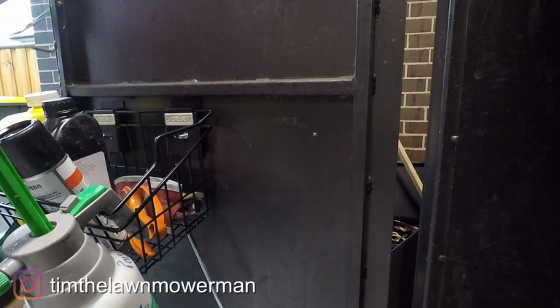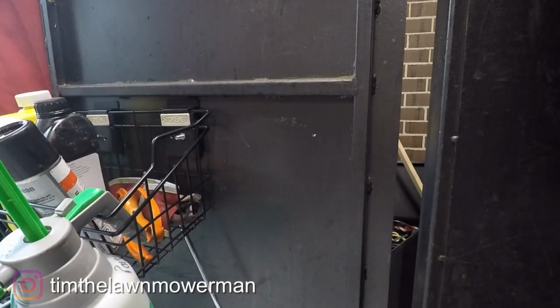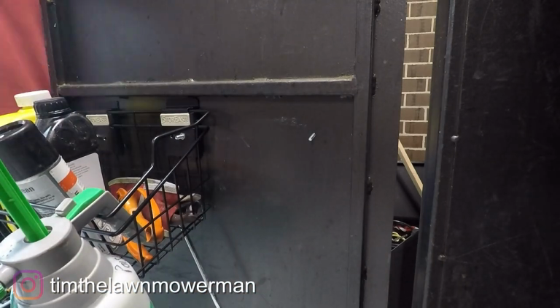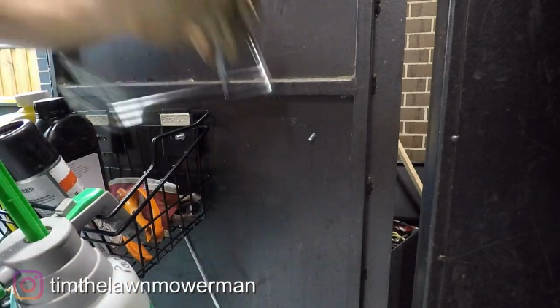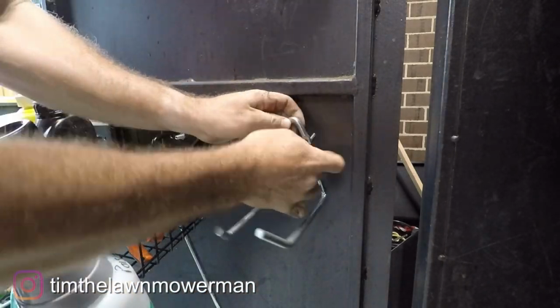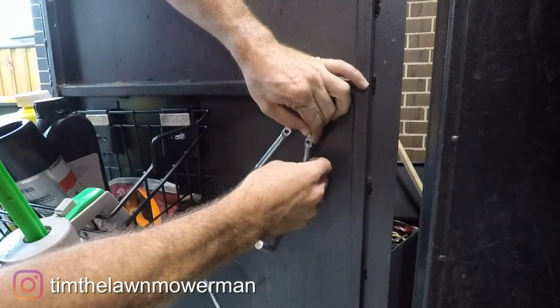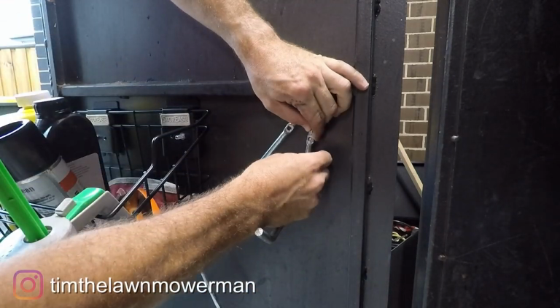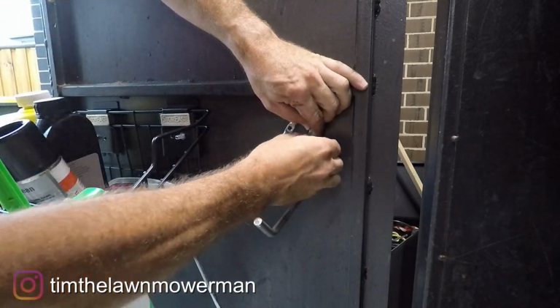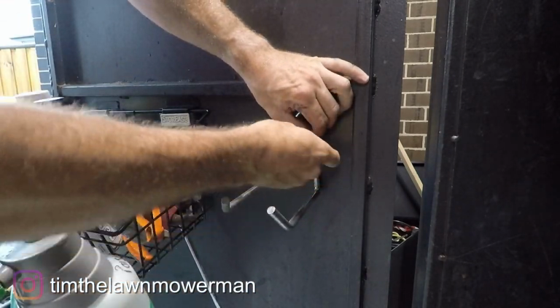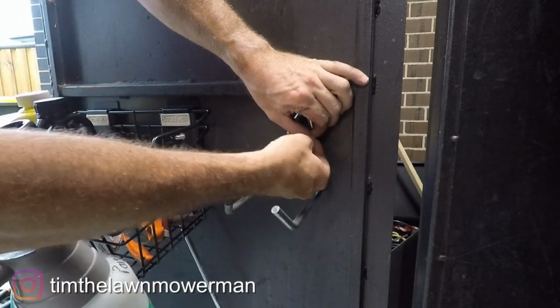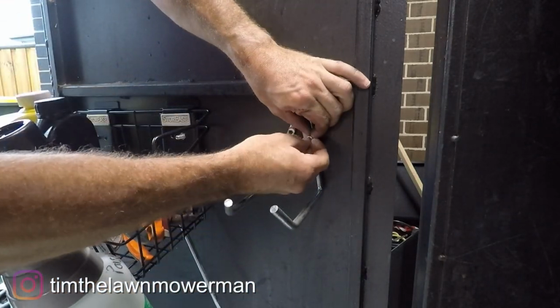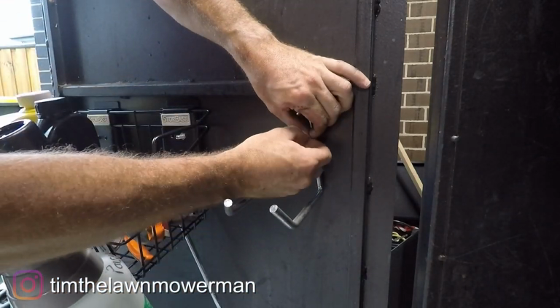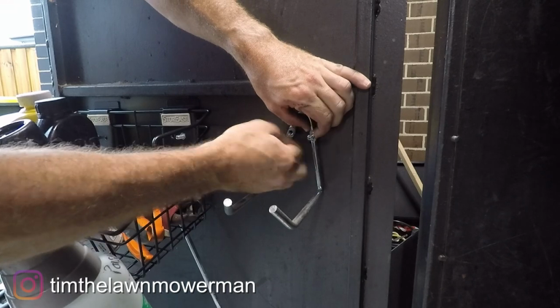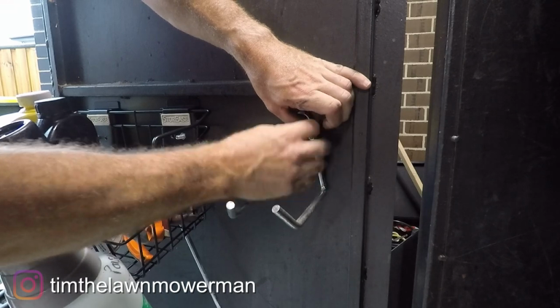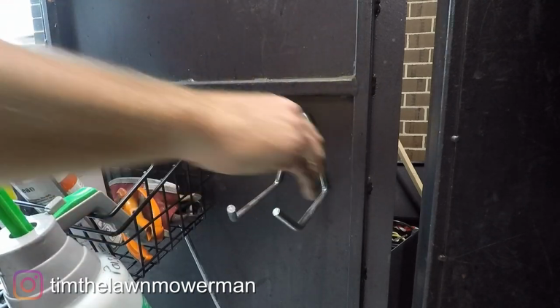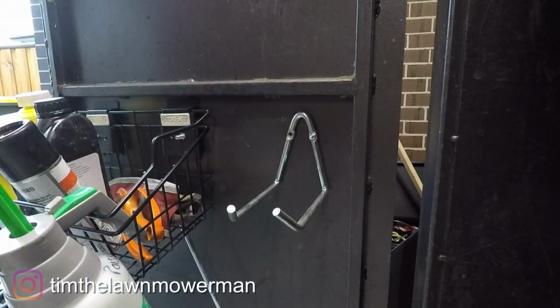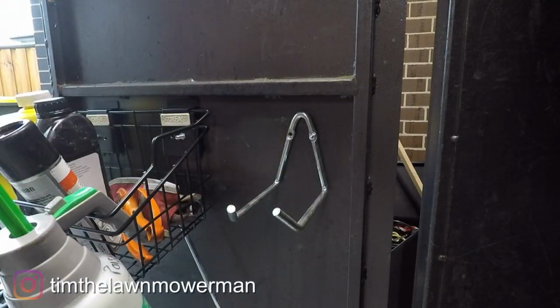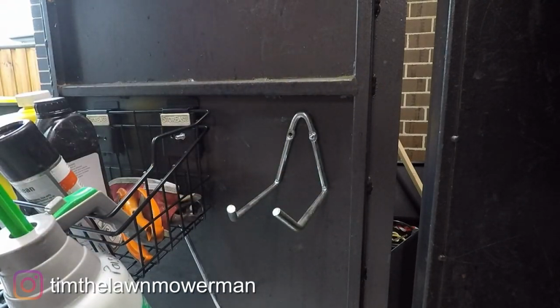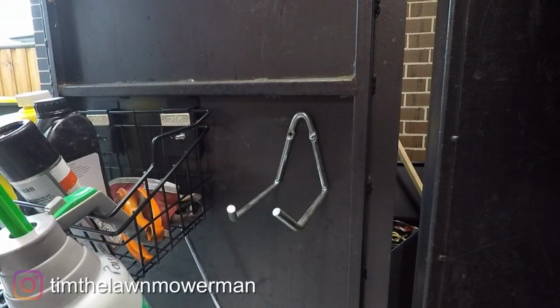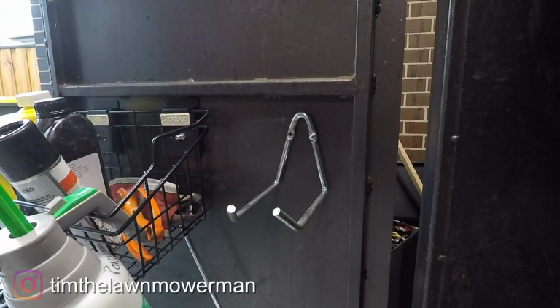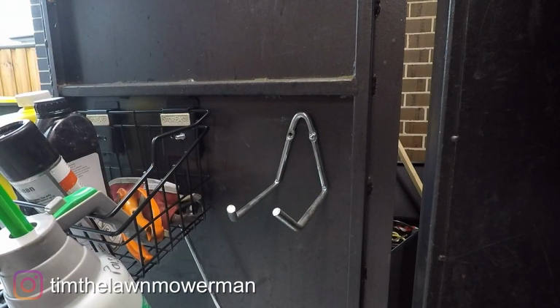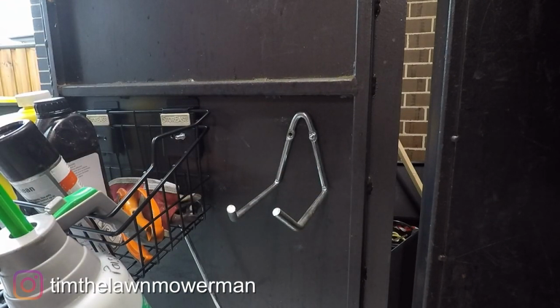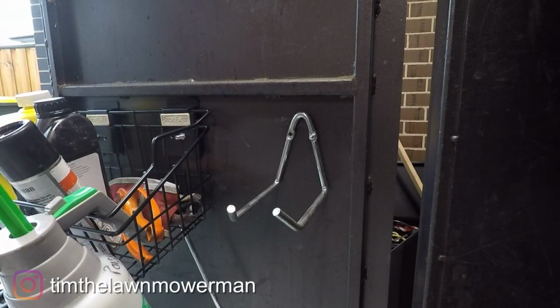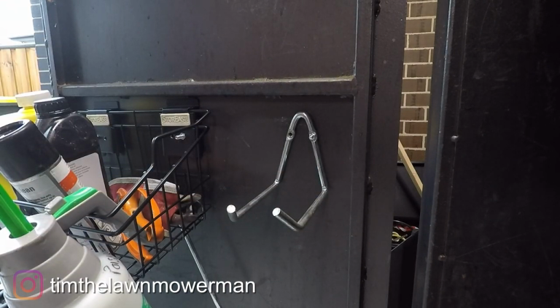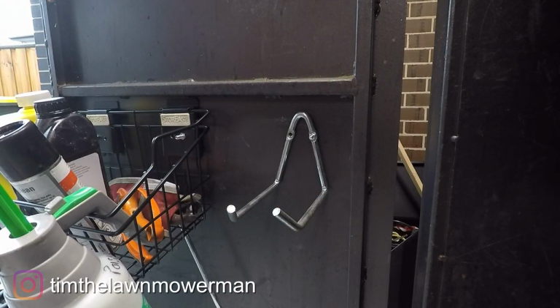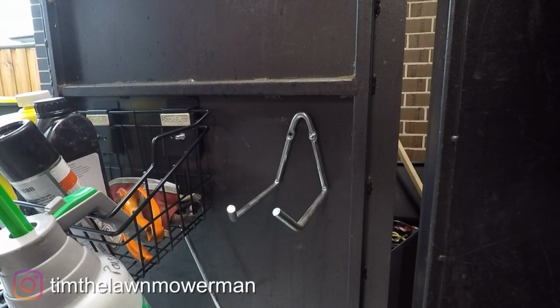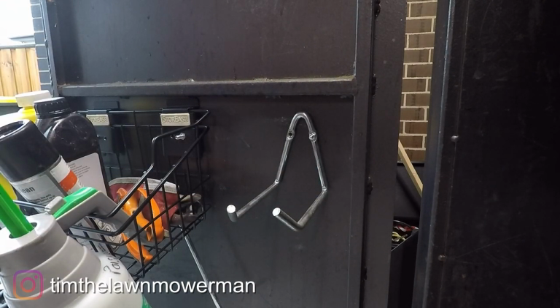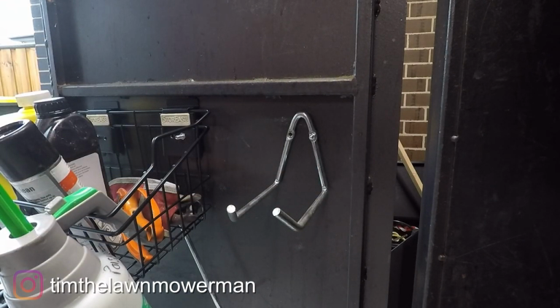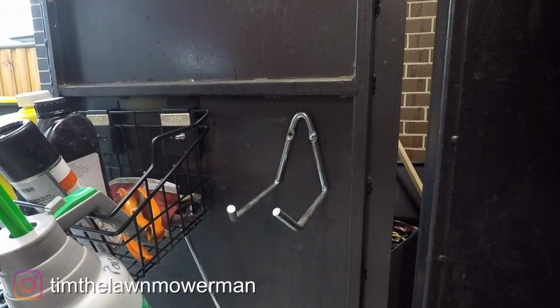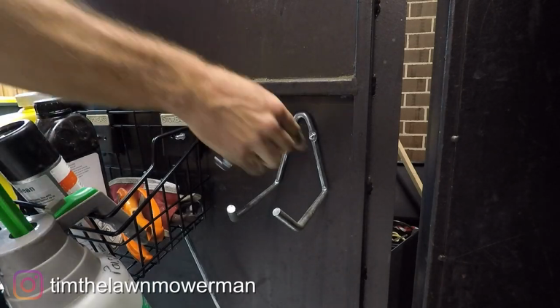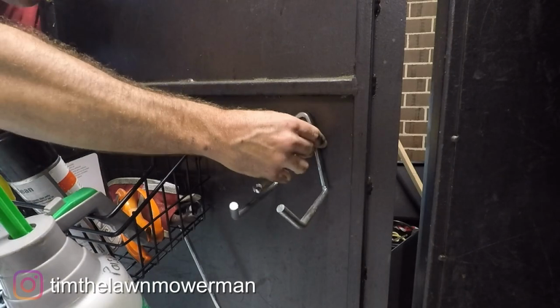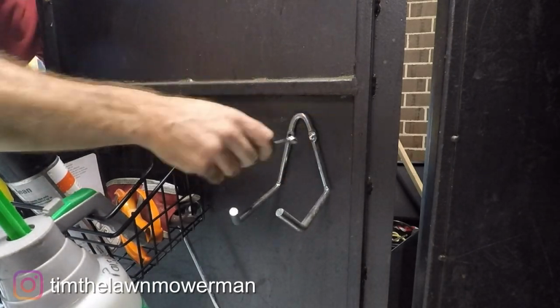I thought I'd add this hook here just to put my trimmer line, ready to go. It saves so much time when you've got lengths of trimmer line just ready to go — so they'll live here from now on.